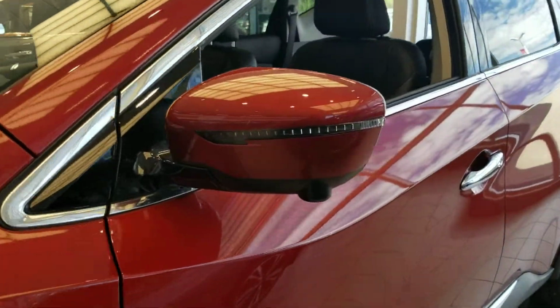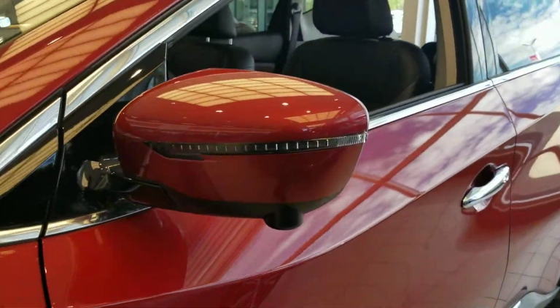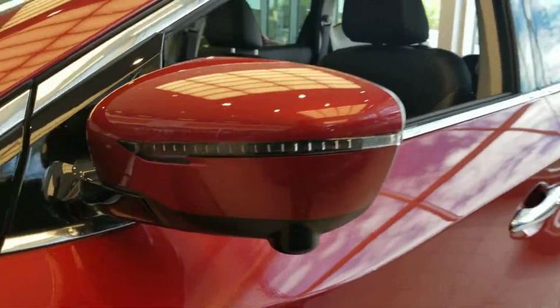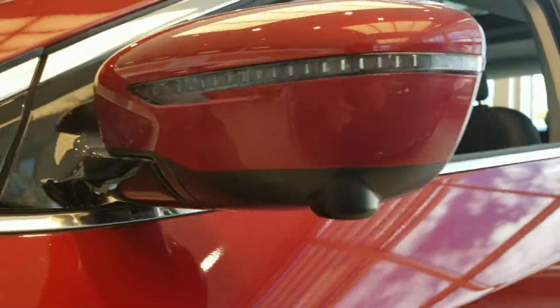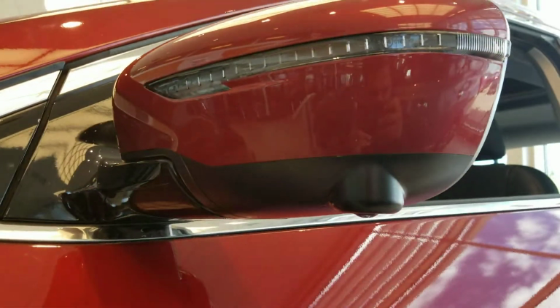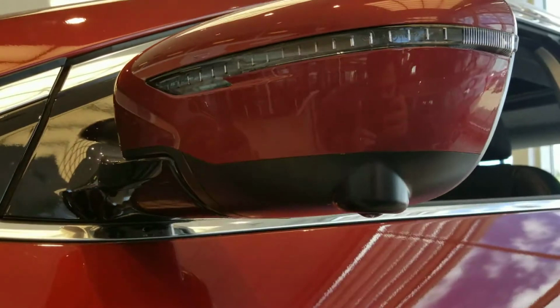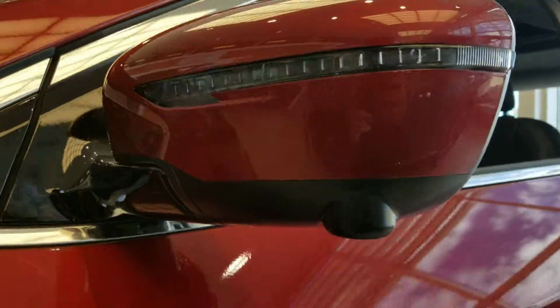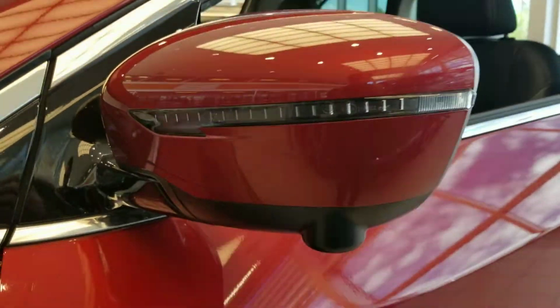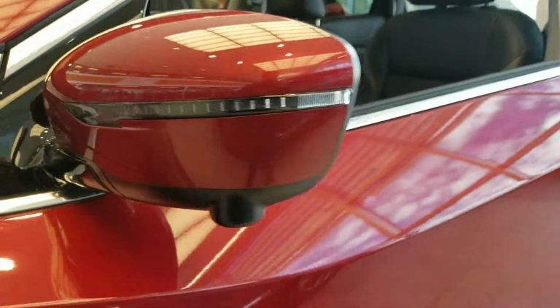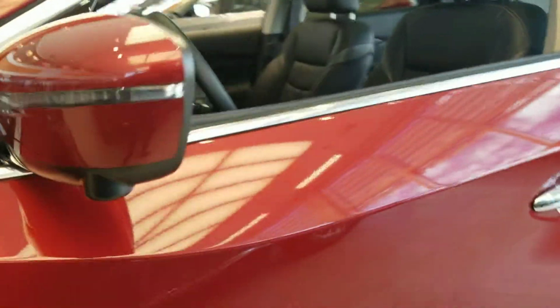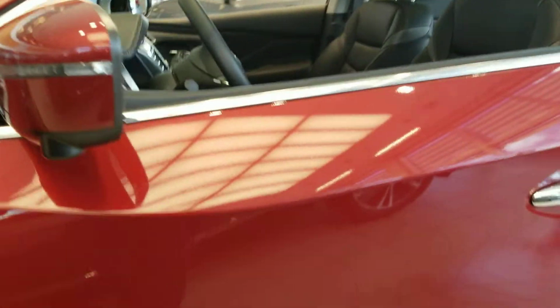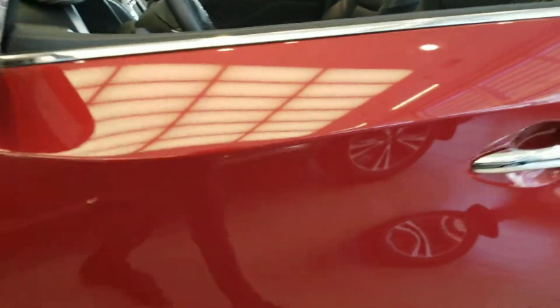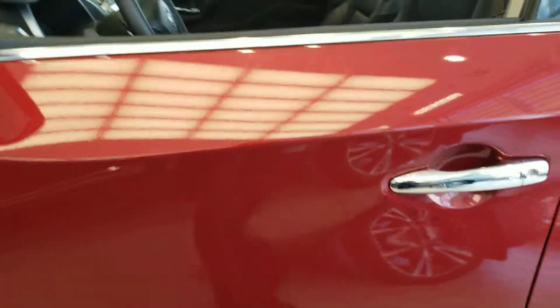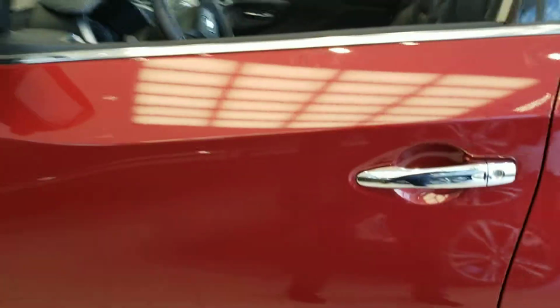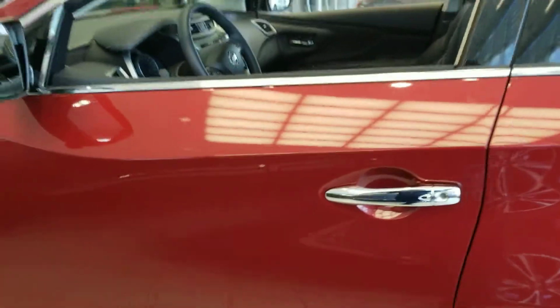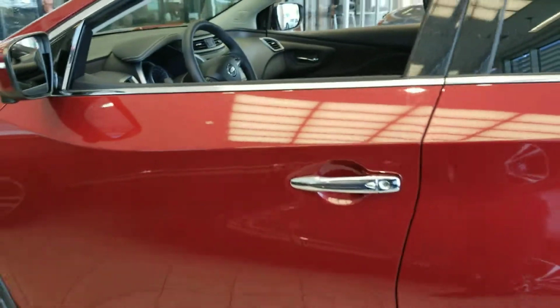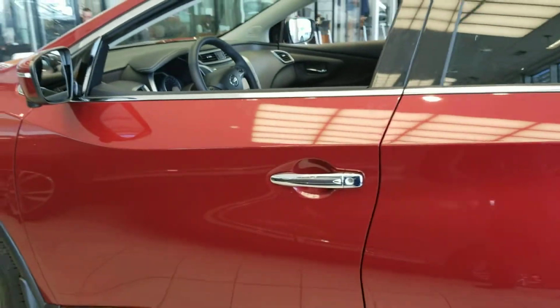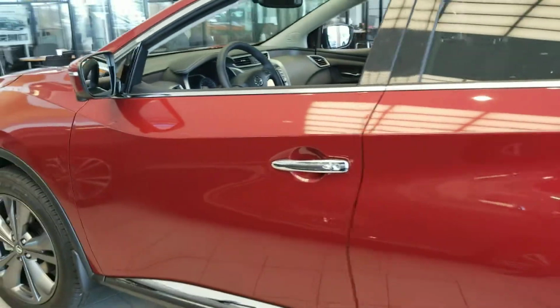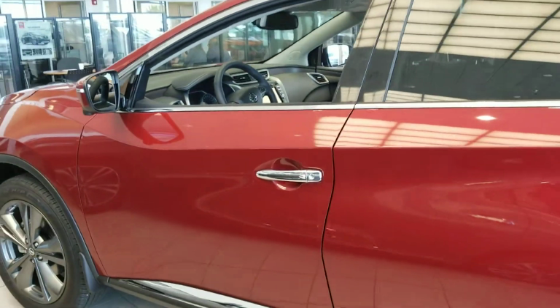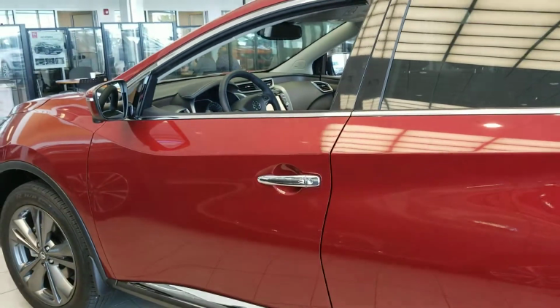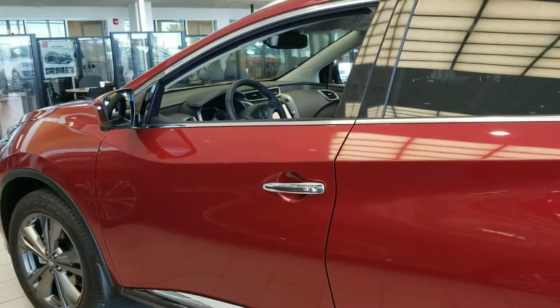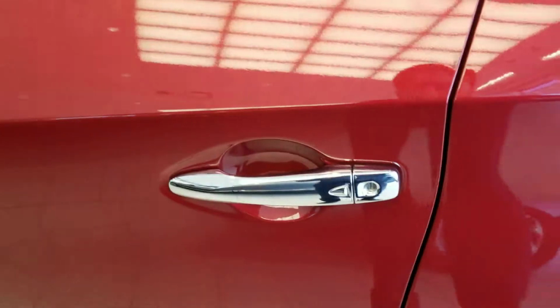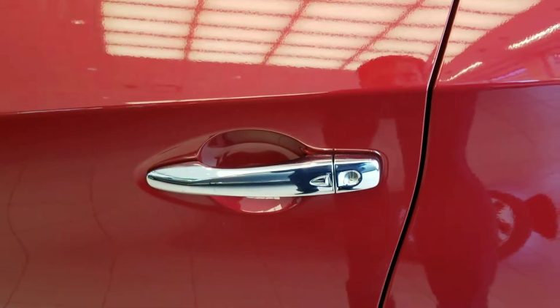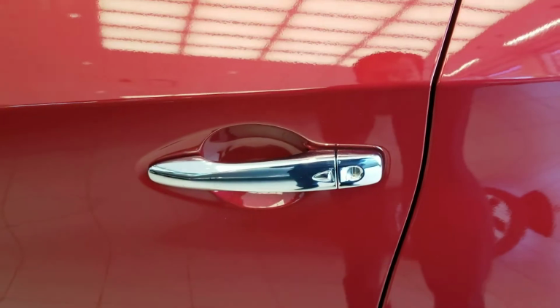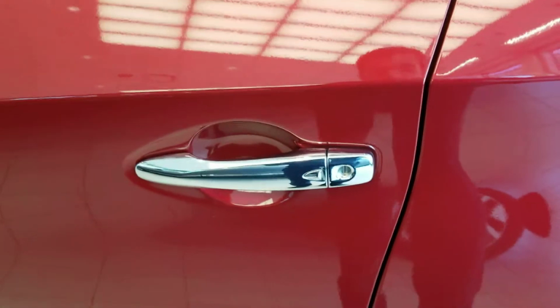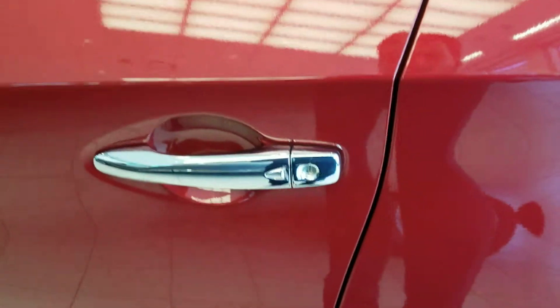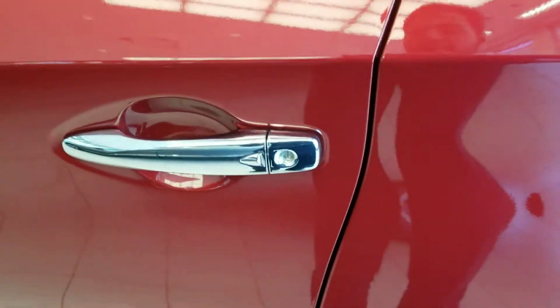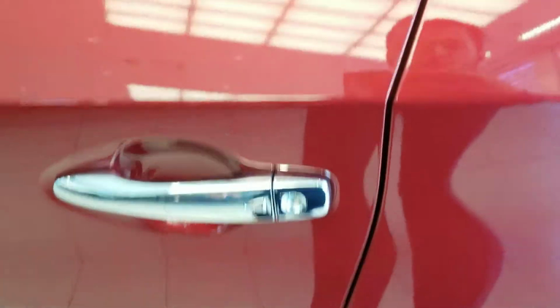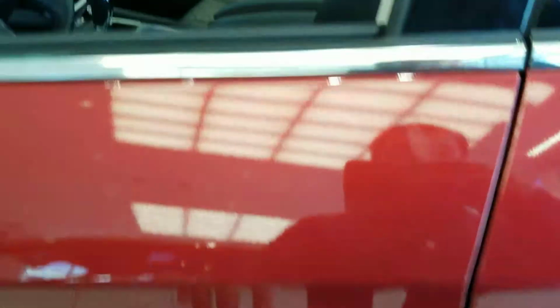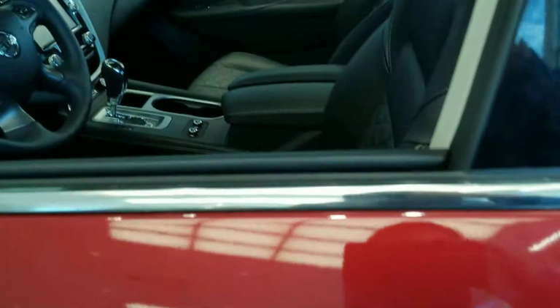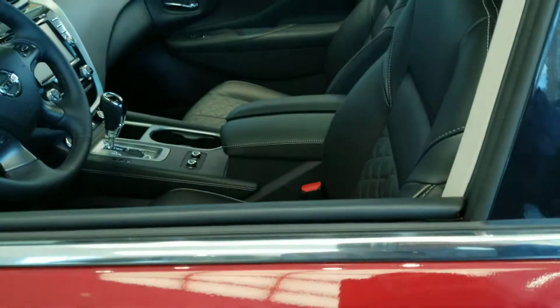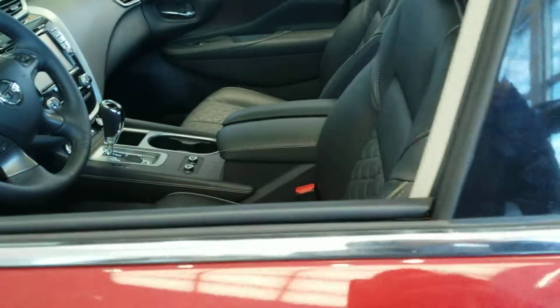You also have your 360 degree camera, and all that chrome accent giving the car a very upscale and premium vibe to it. The vehicle does come equipped with keyless entry and push-button ignition, as well as a remote starter.